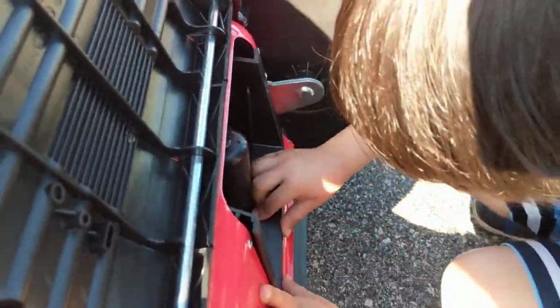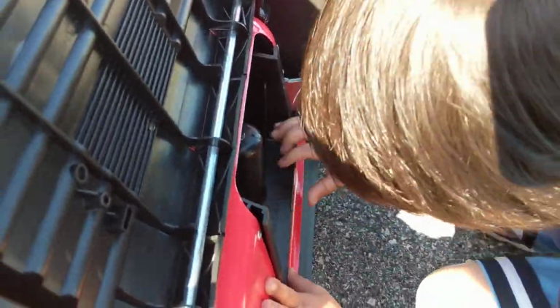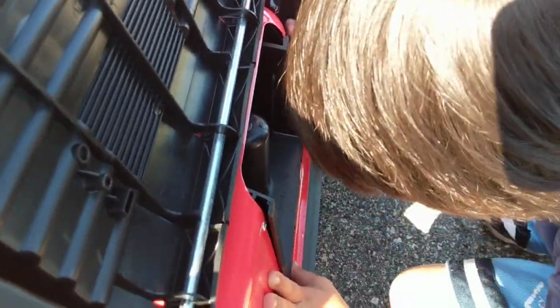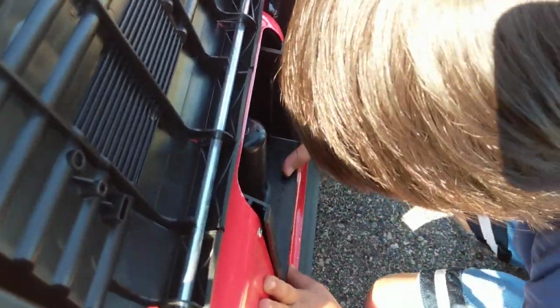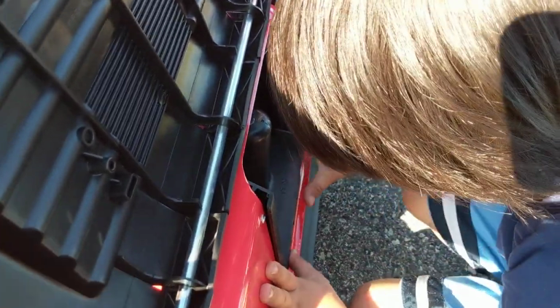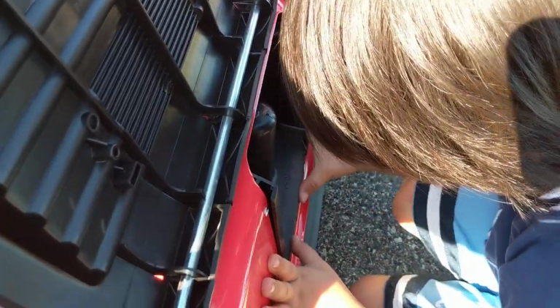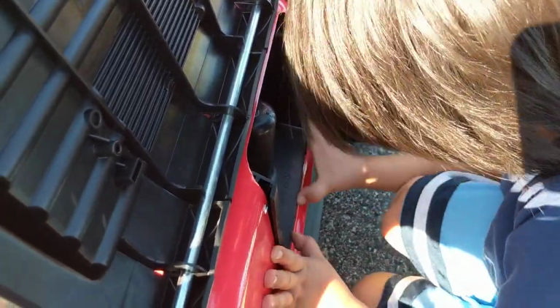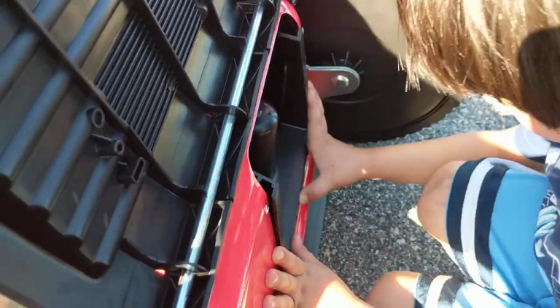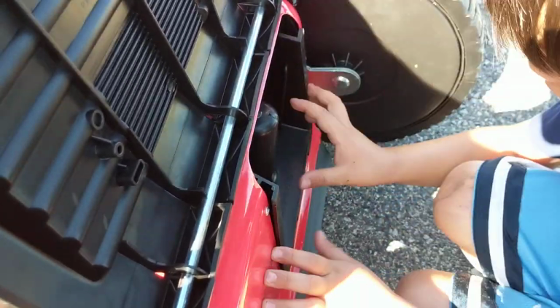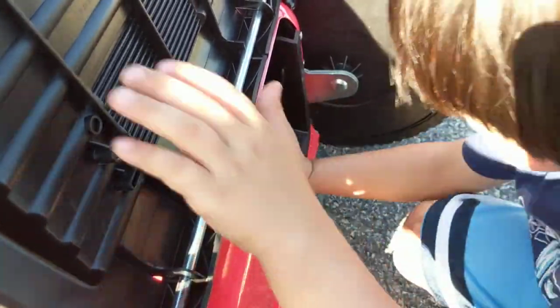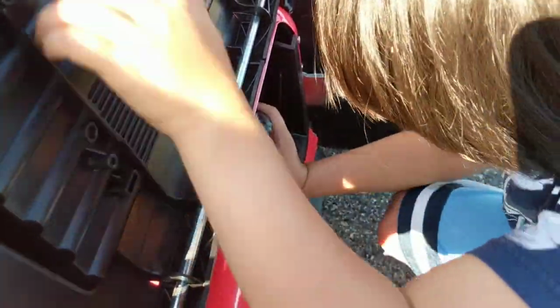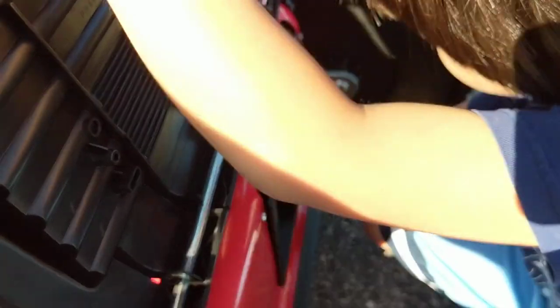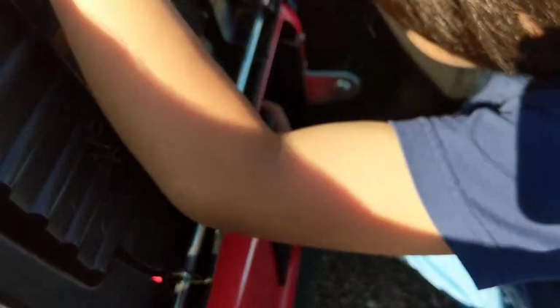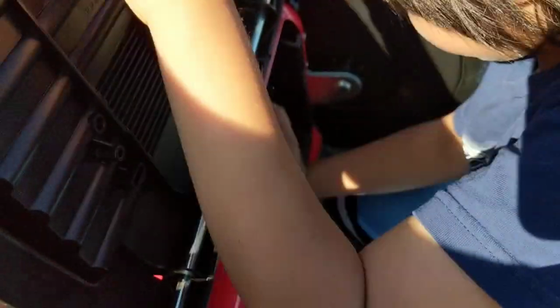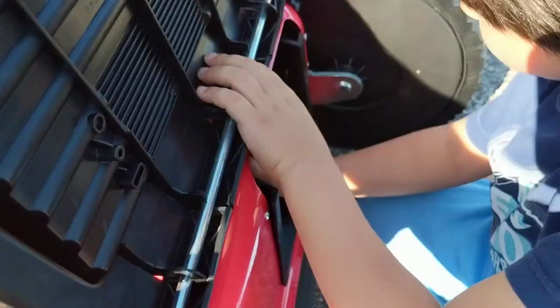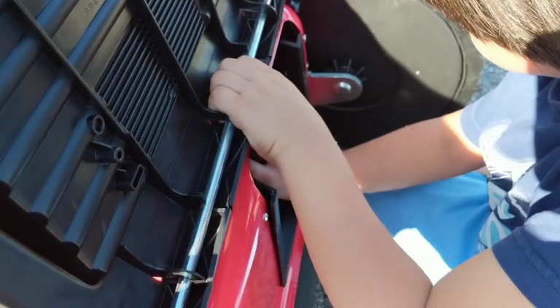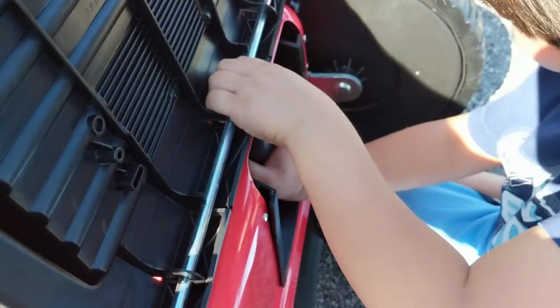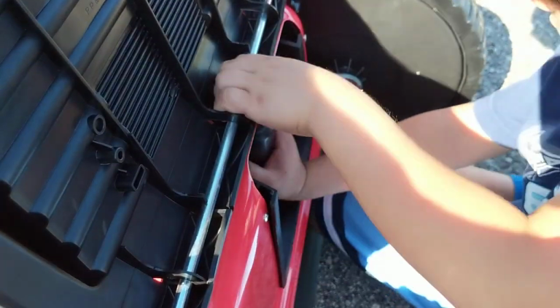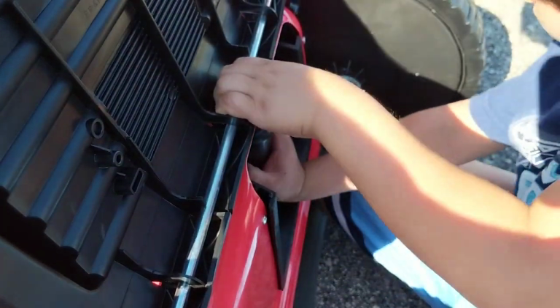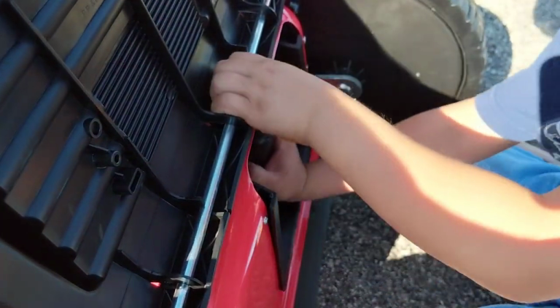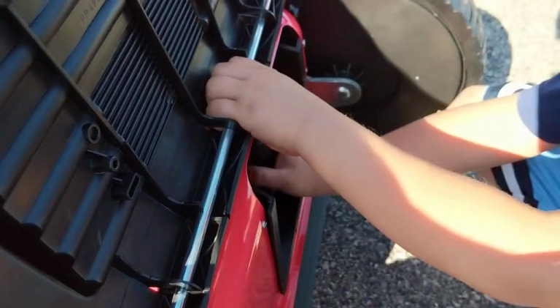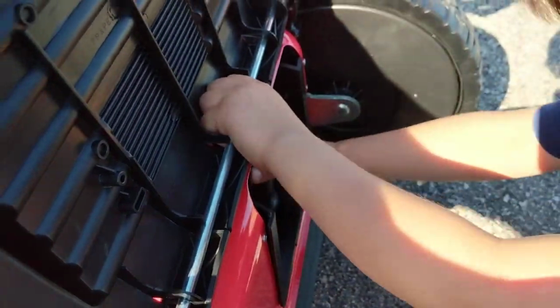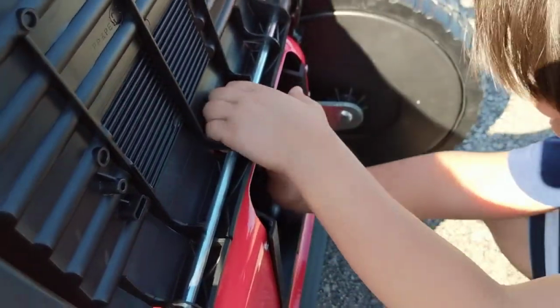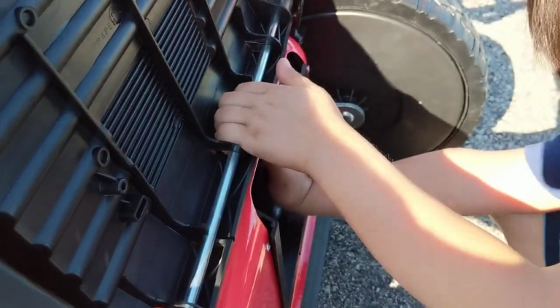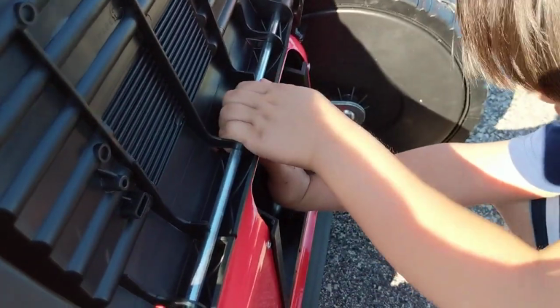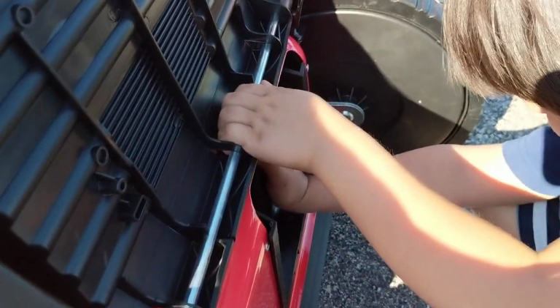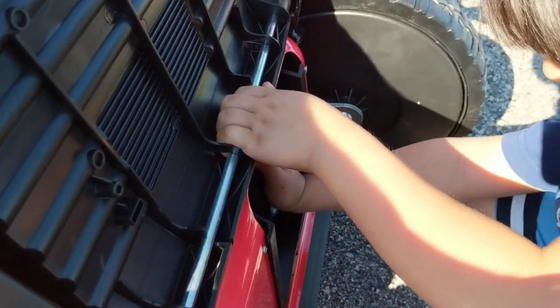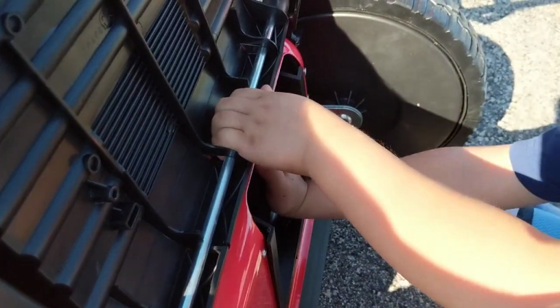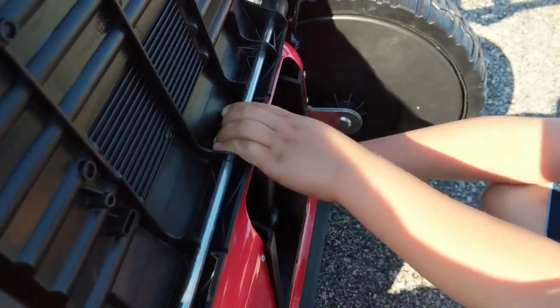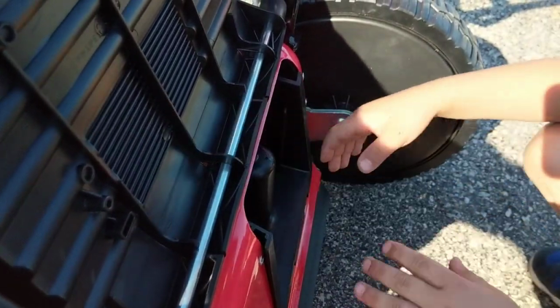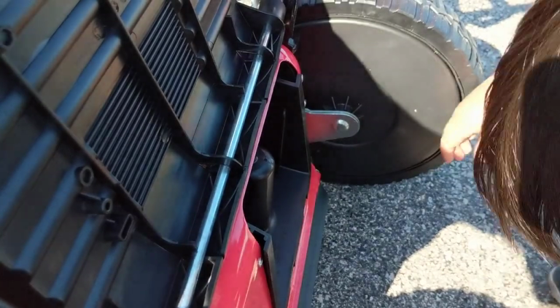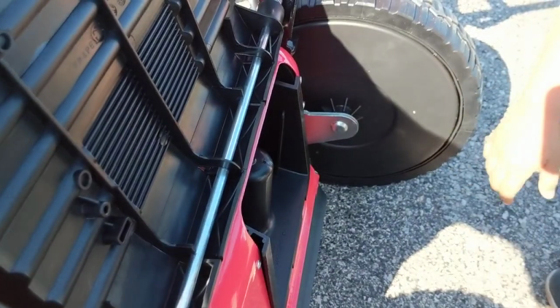Okay, I think I gotta try it. It's supposed to click in. Click. No. Alright, that's the mulcher.